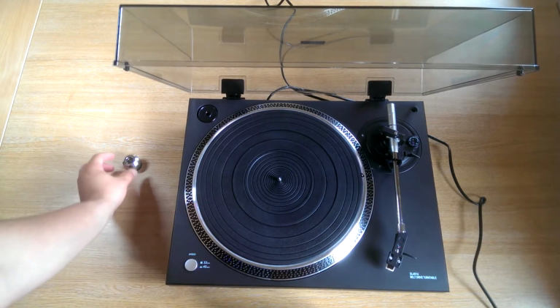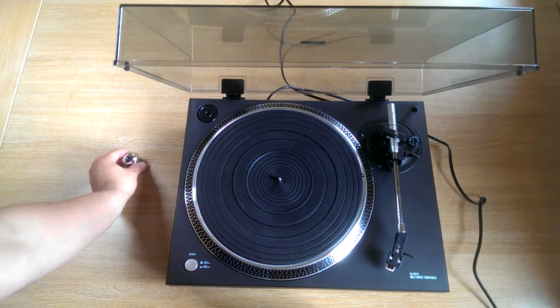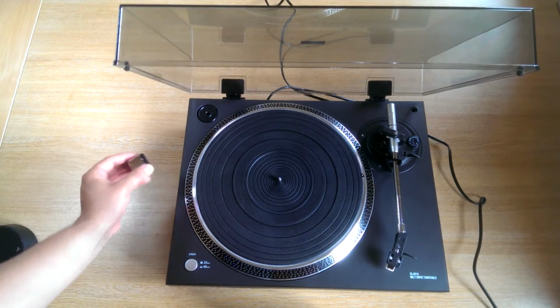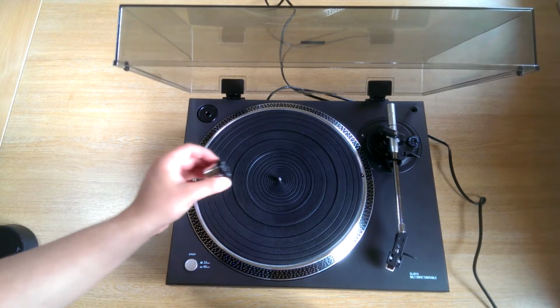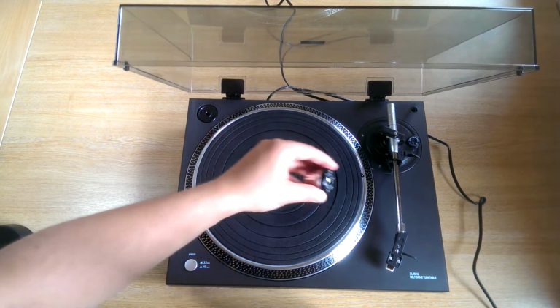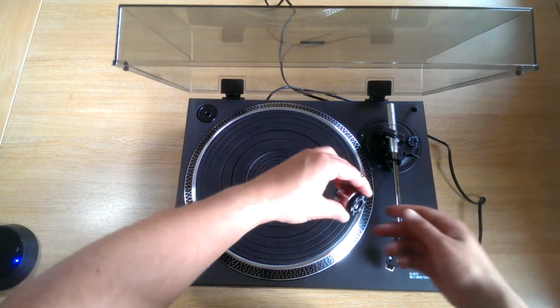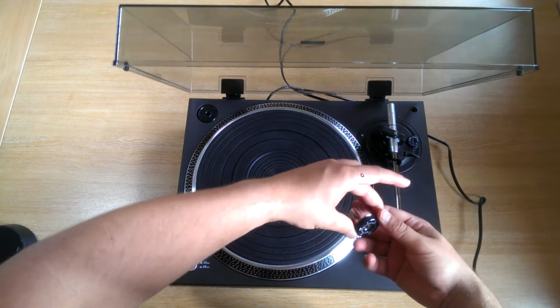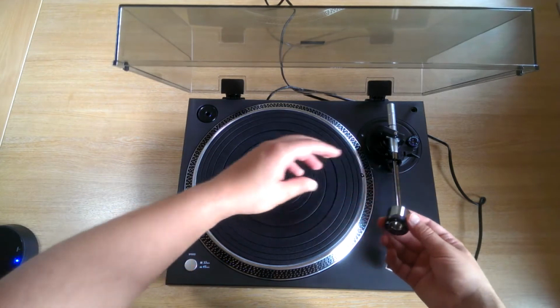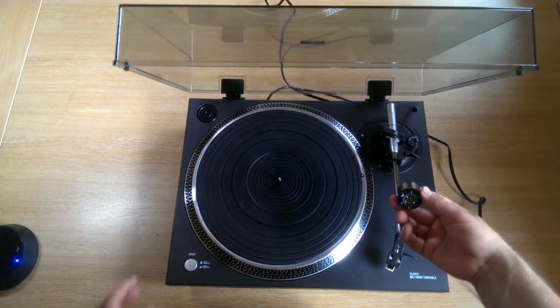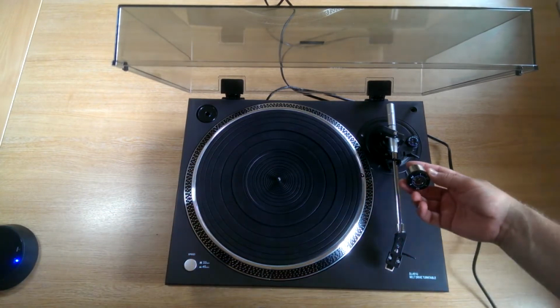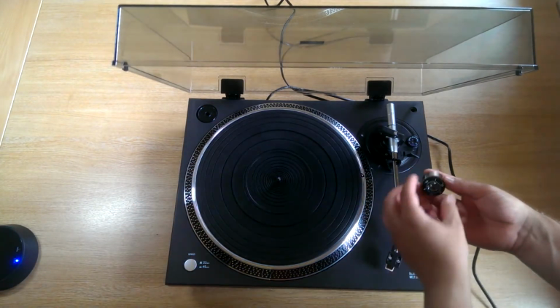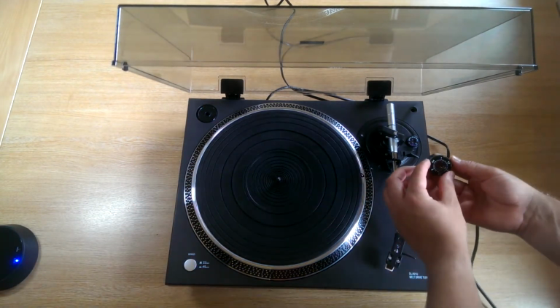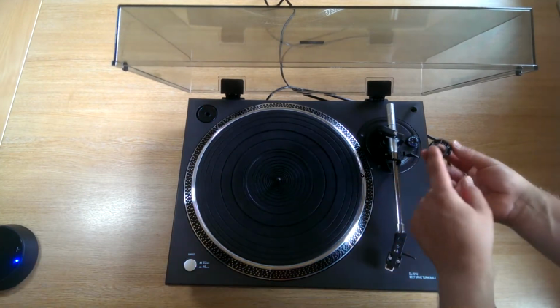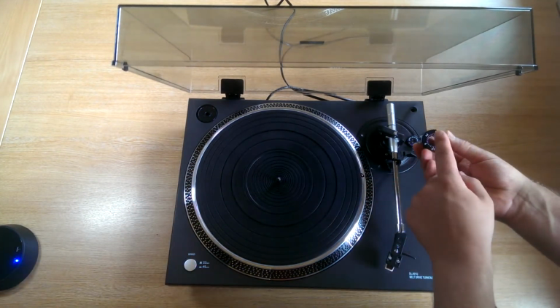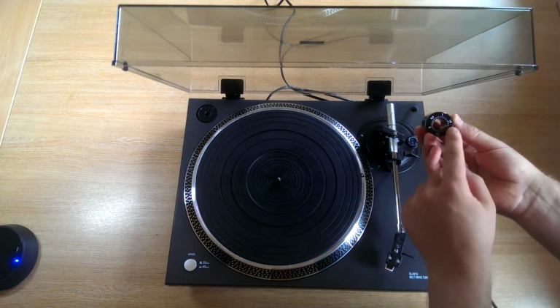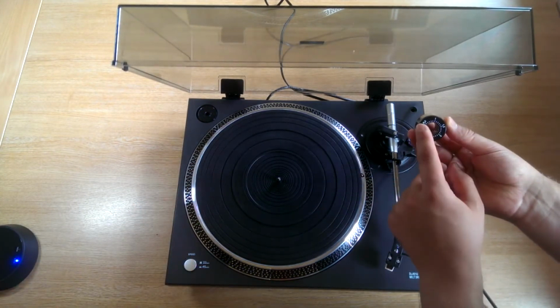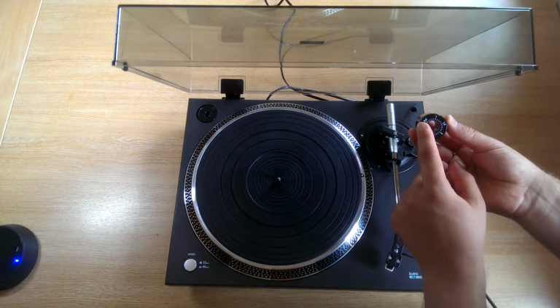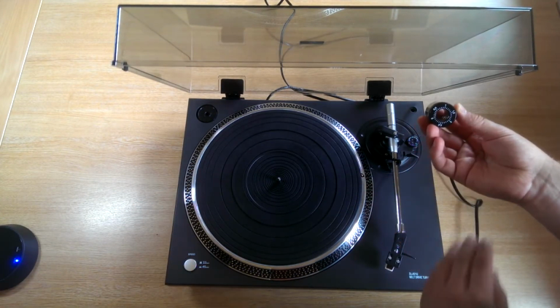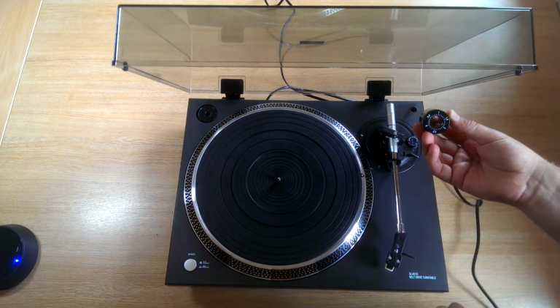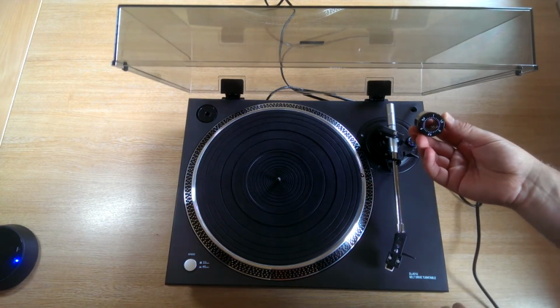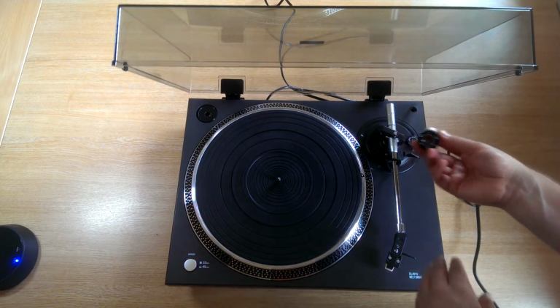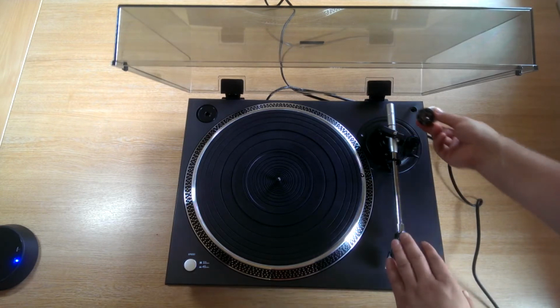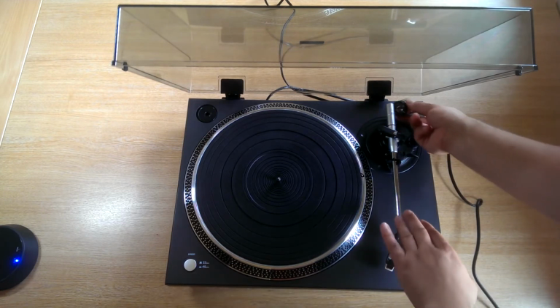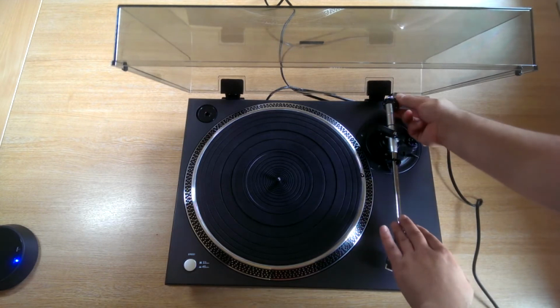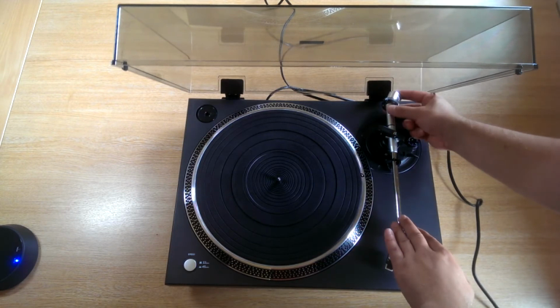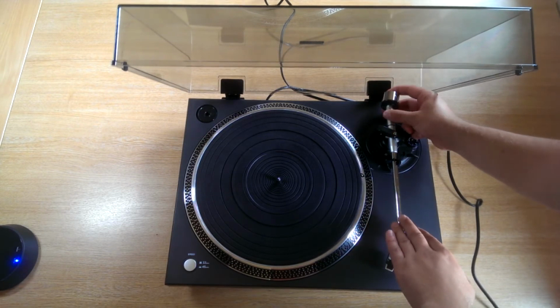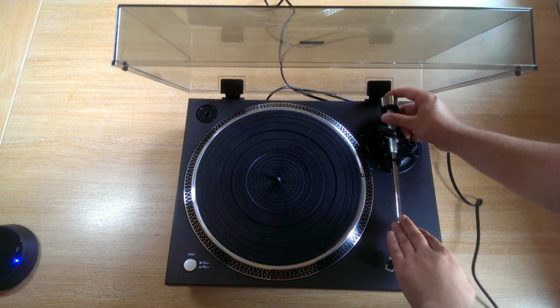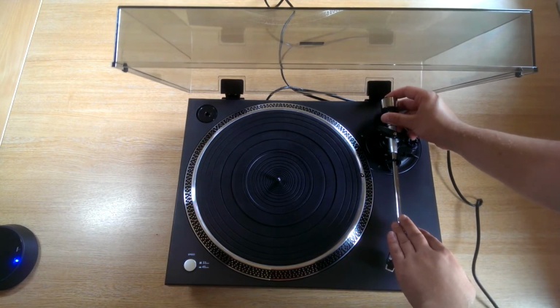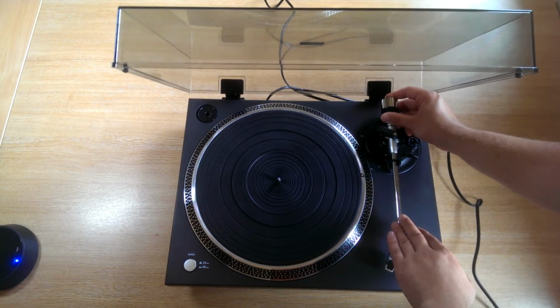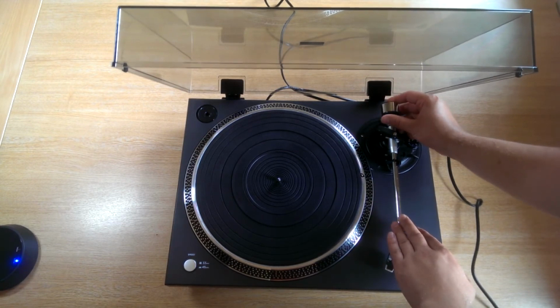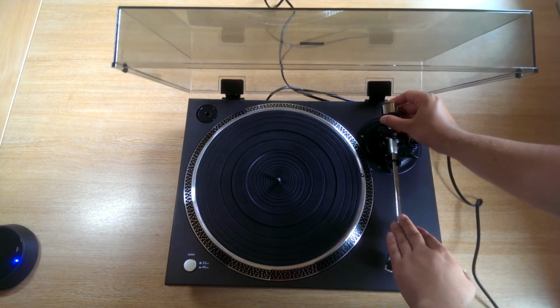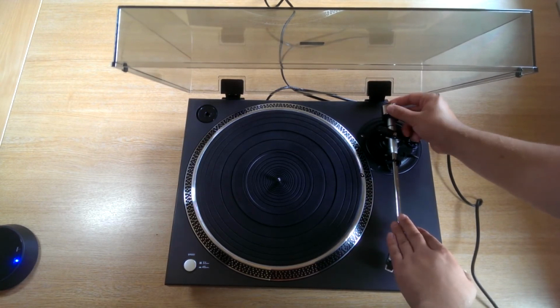The counterweight slots onto the tonearm at the opposite end. Just make sure the numbers face the front of the turntable, and slide it on until you hear it click.